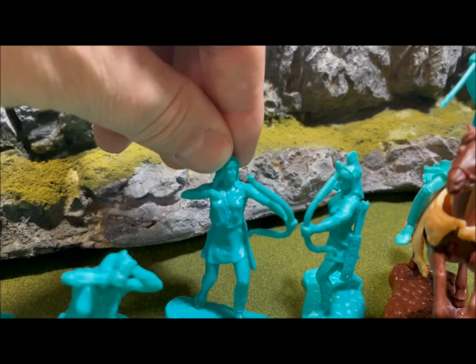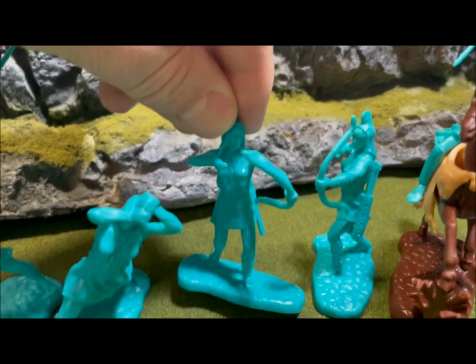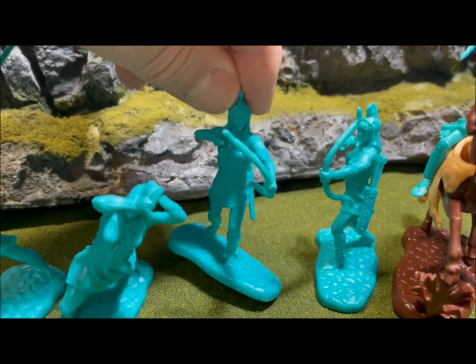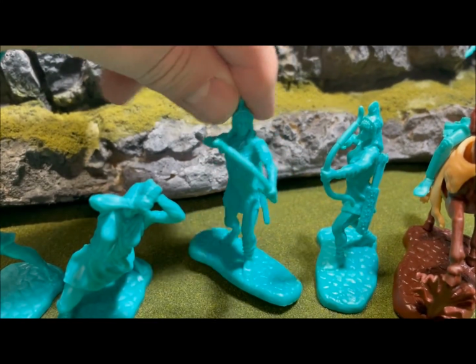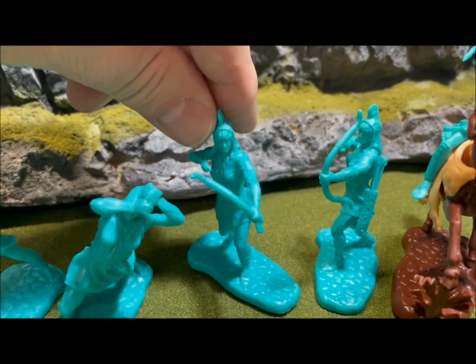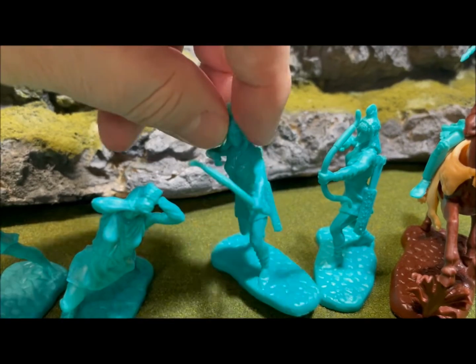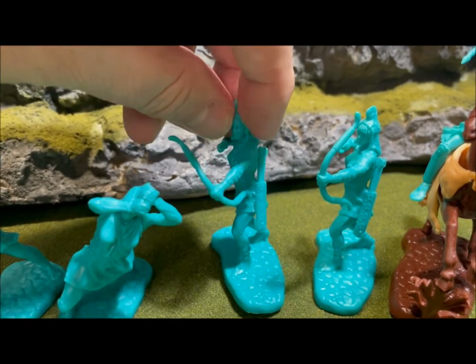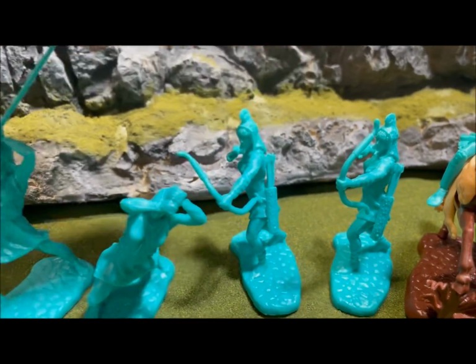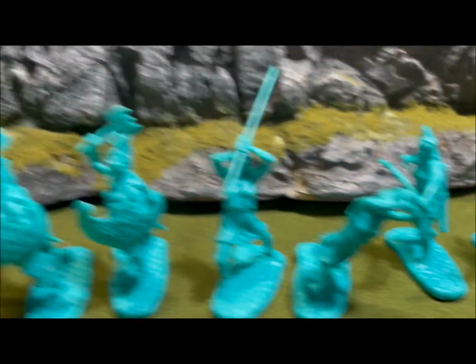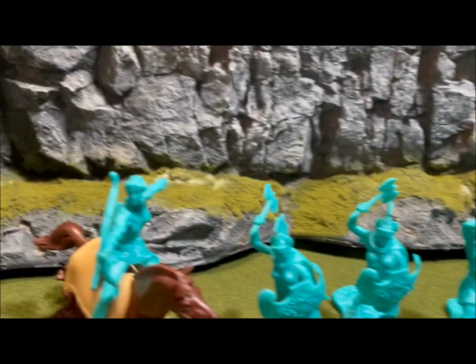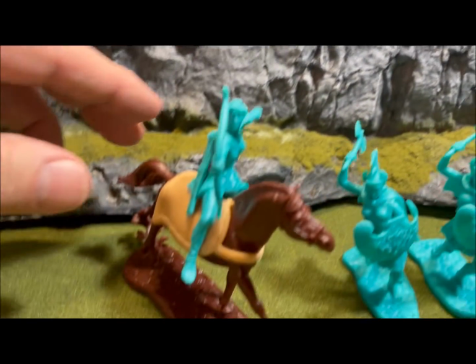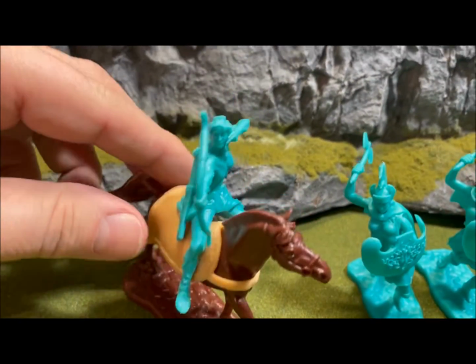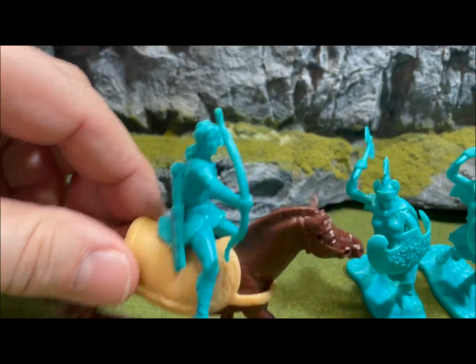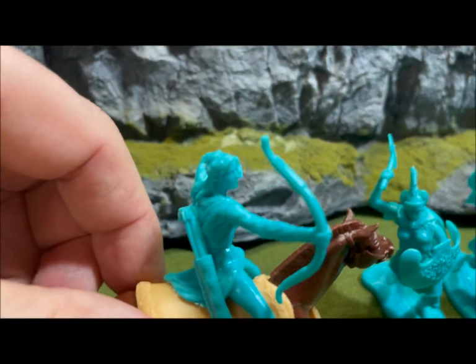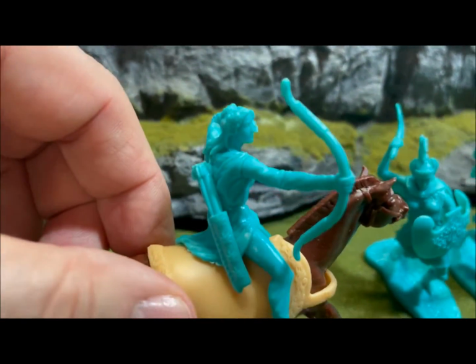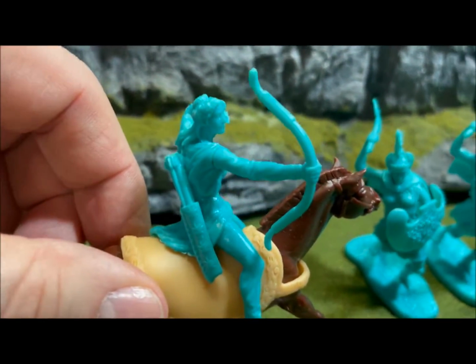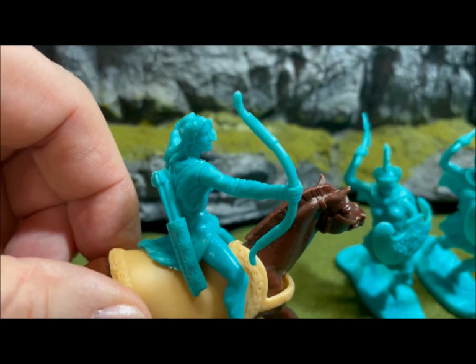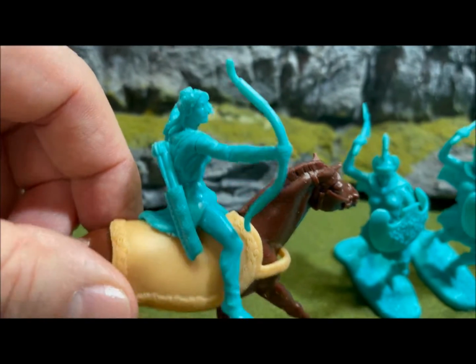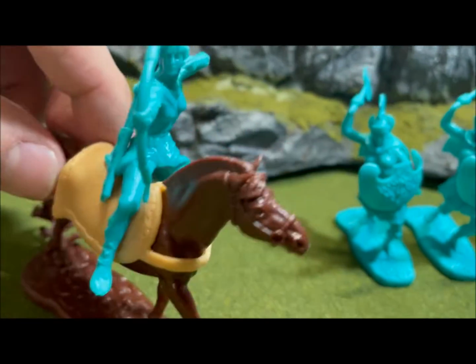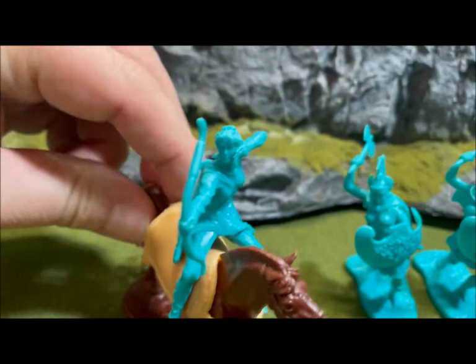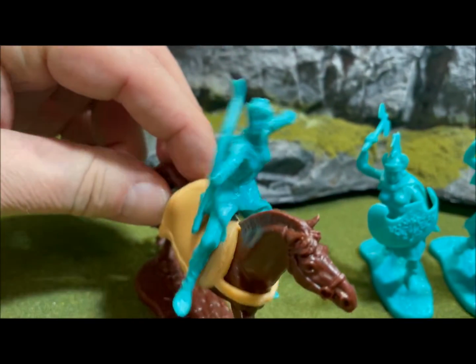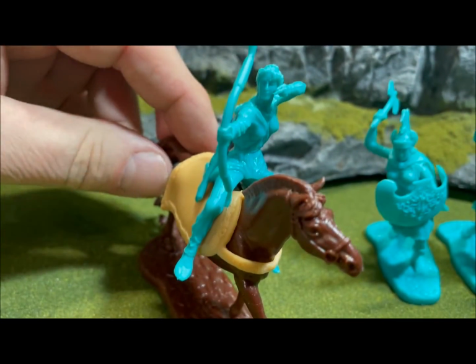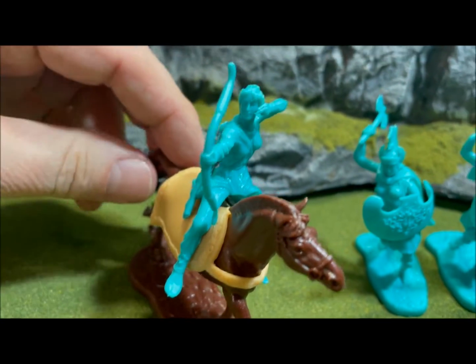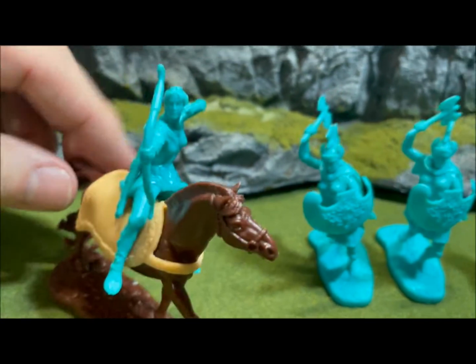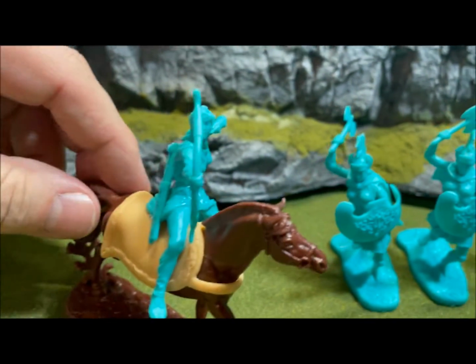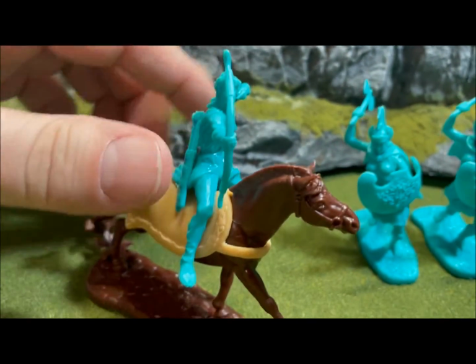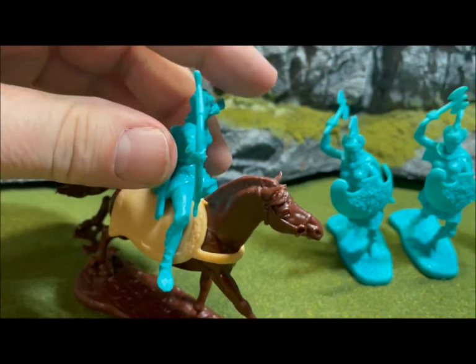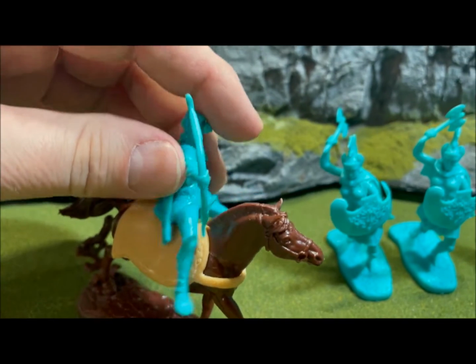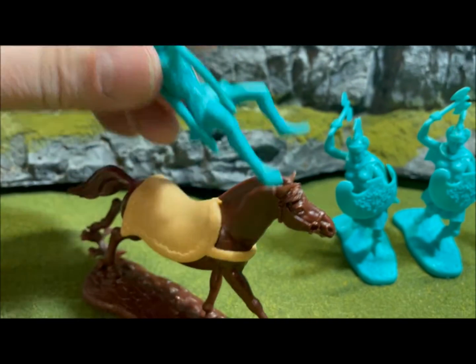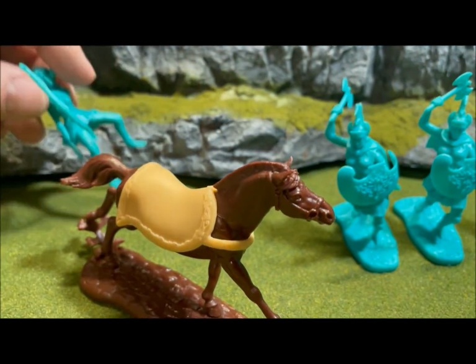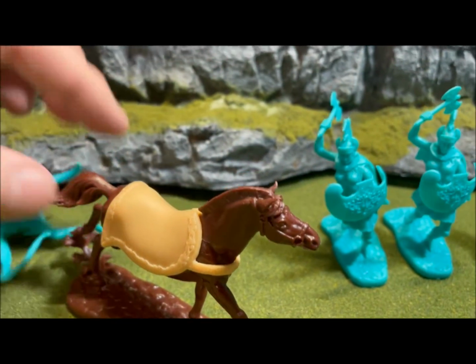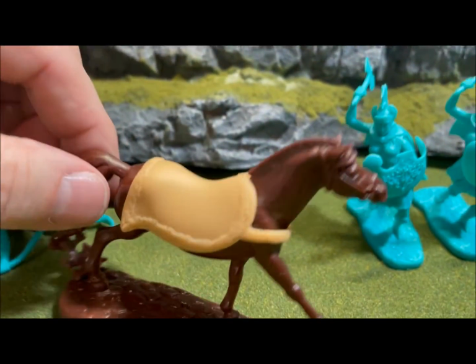Same with the one on horseback — no string and no arrow — but still great poses. This horse is different than the other one; this one actually has a blanket of sorts.